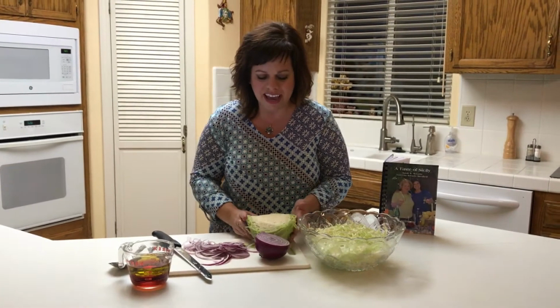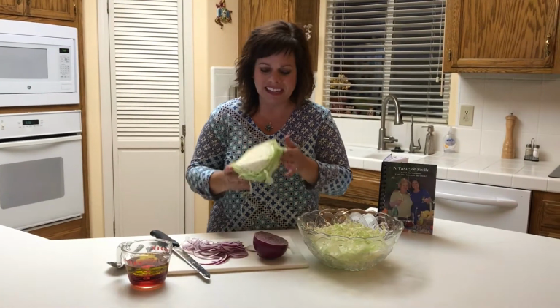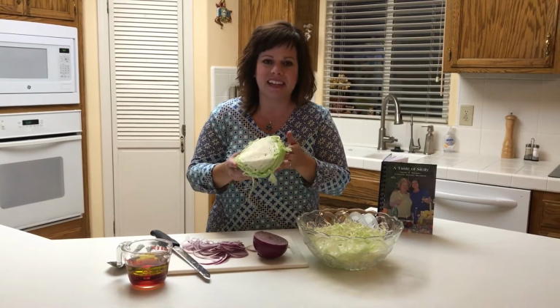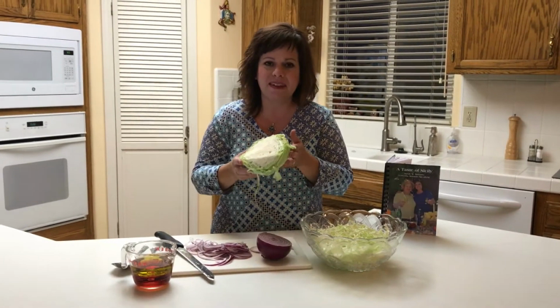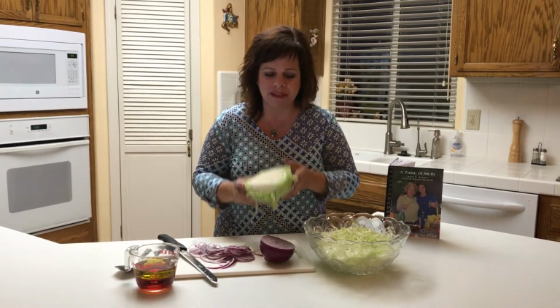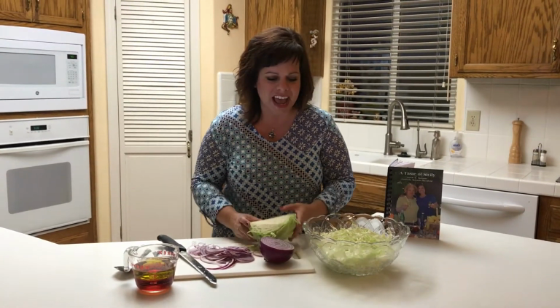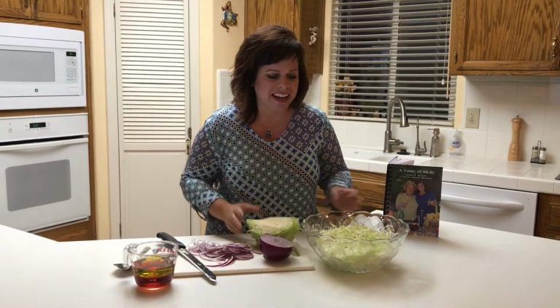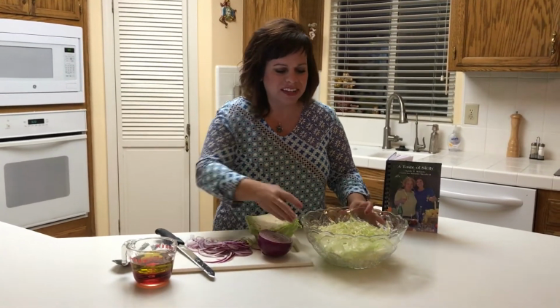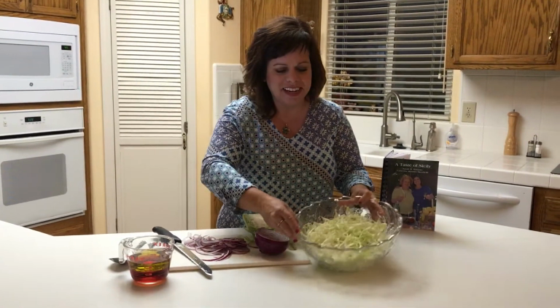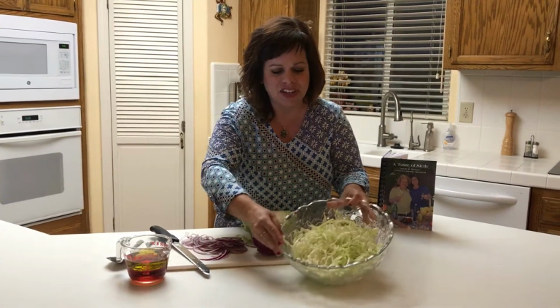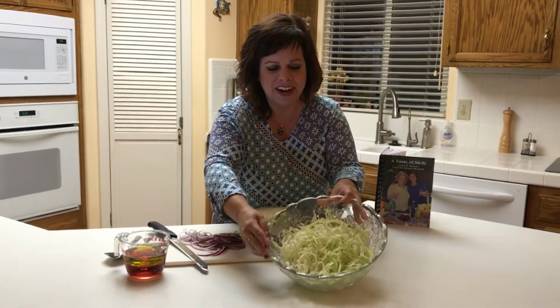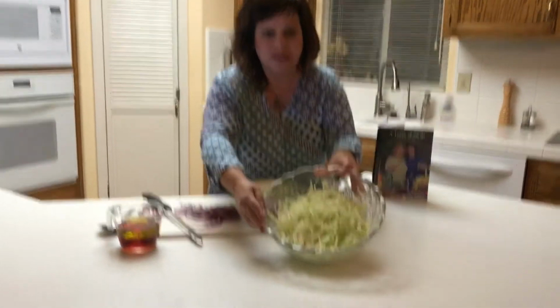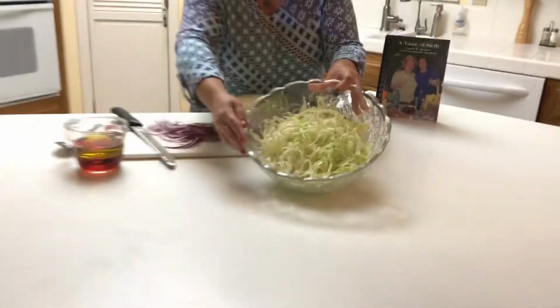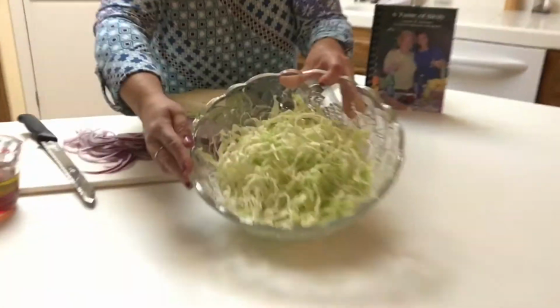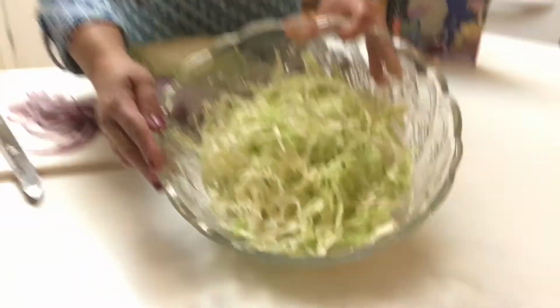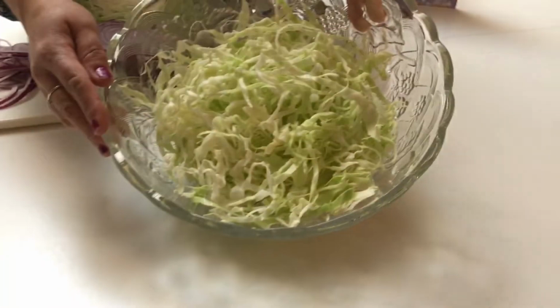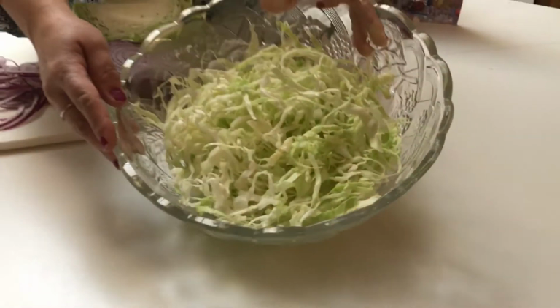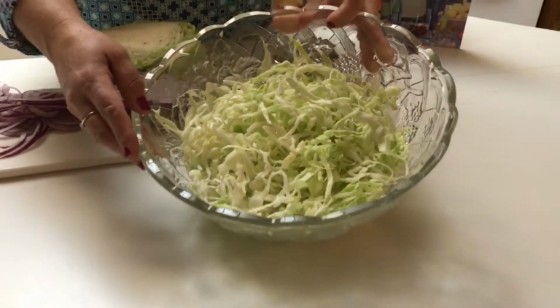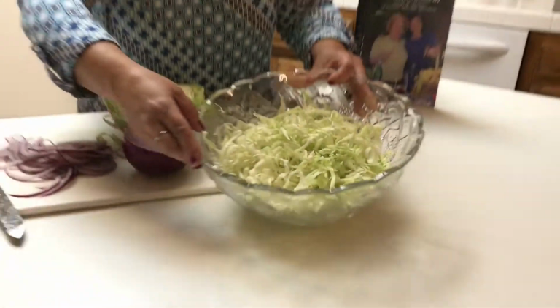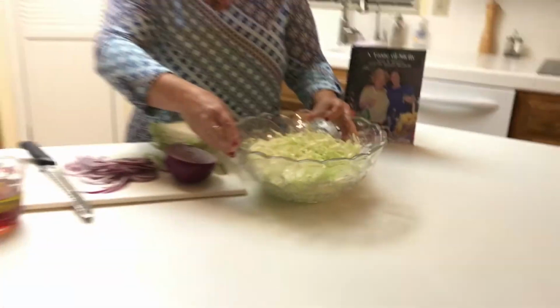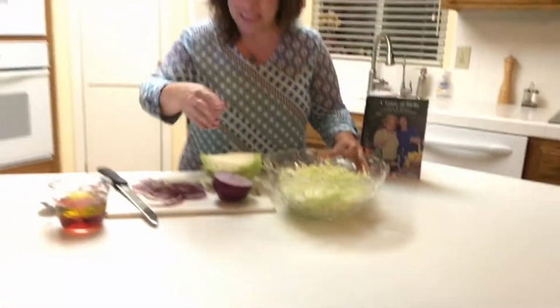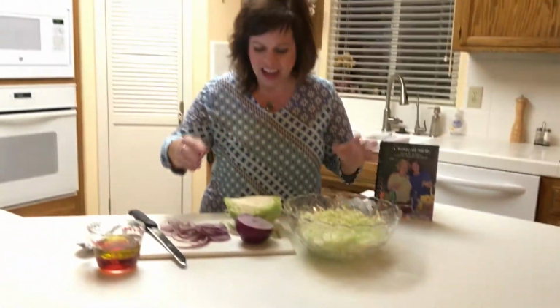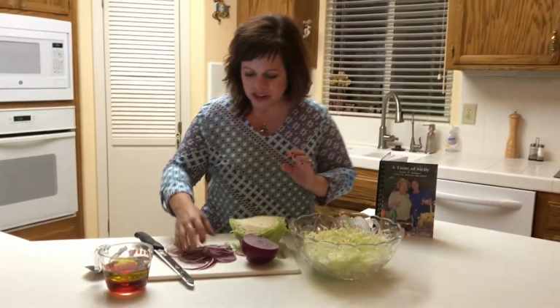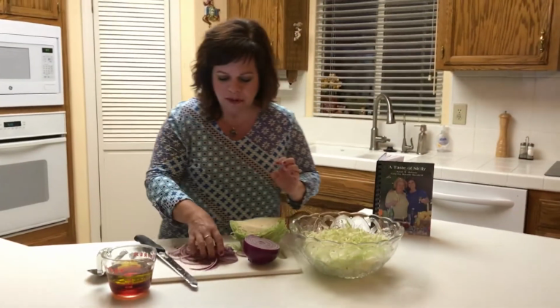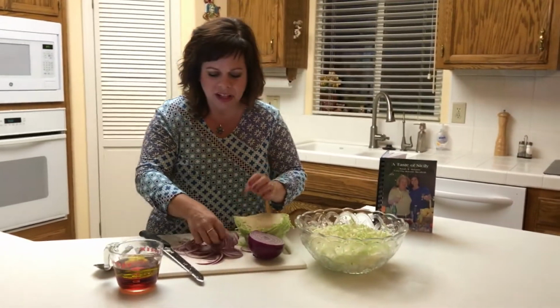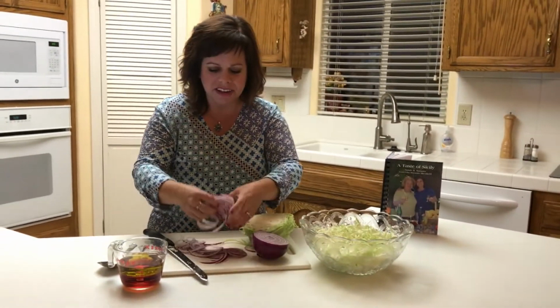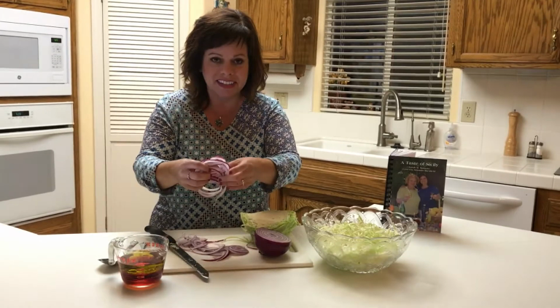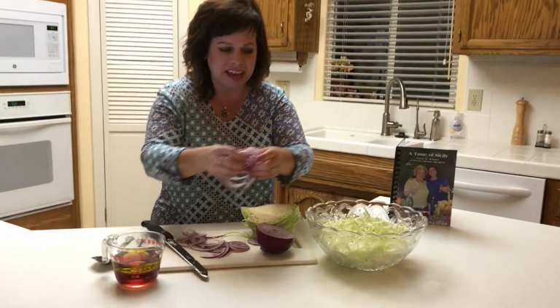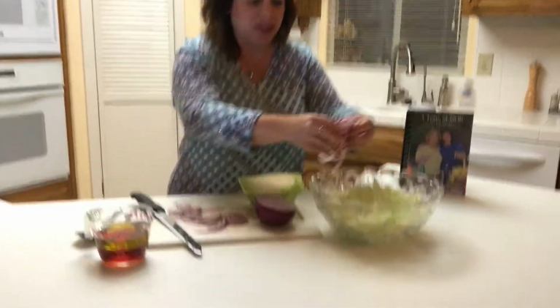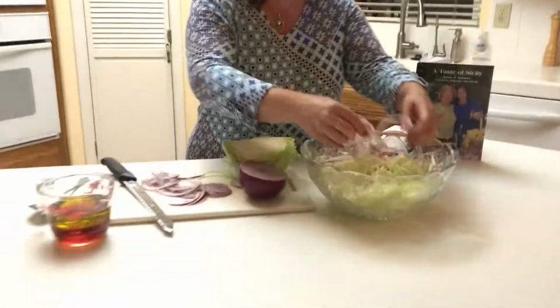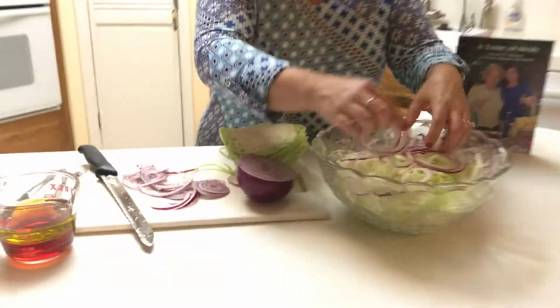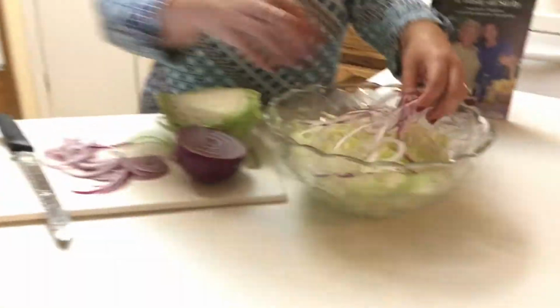All I have today is a head of cabbage and as you can see I shredded it very fine. Then I took a purple onion and did the same — I'm just going to layer that in there.